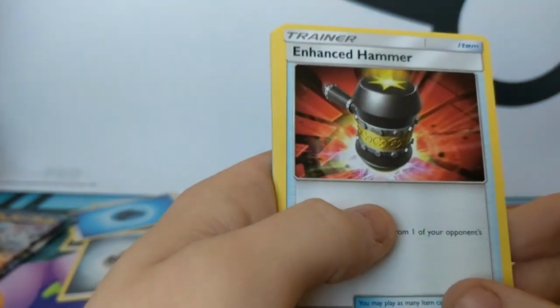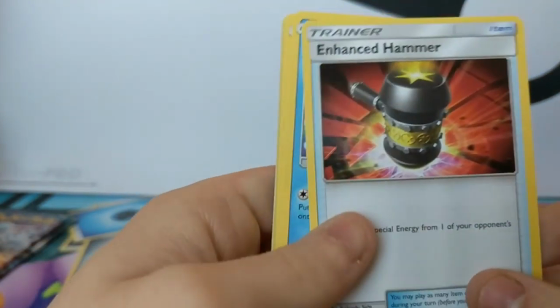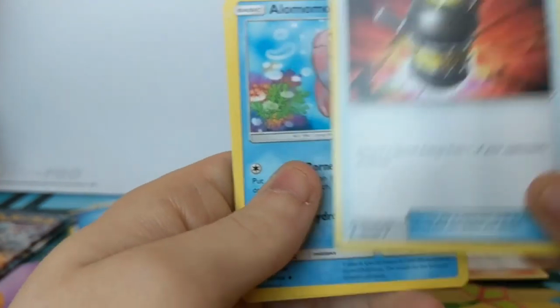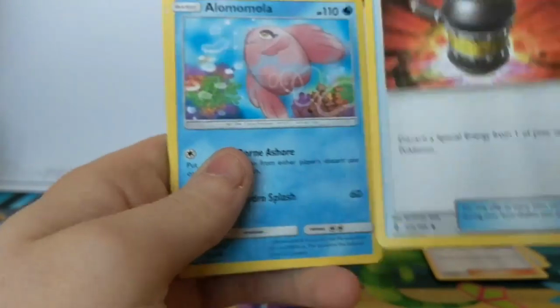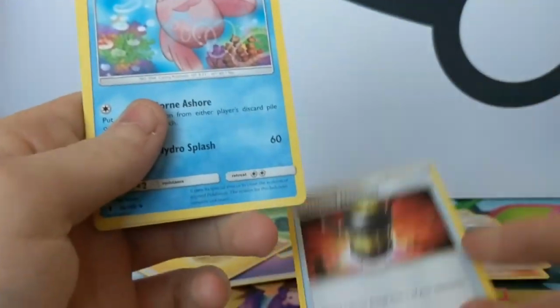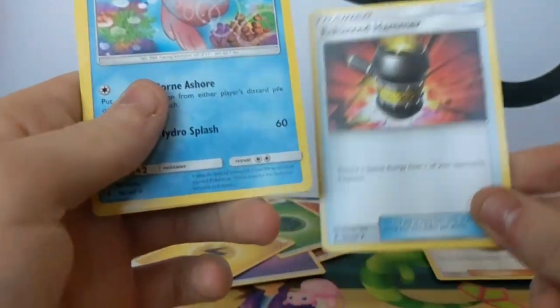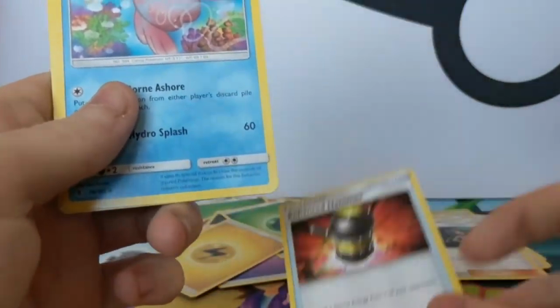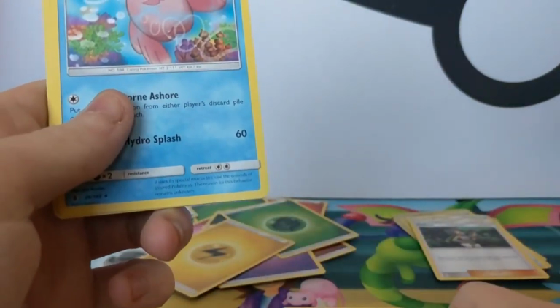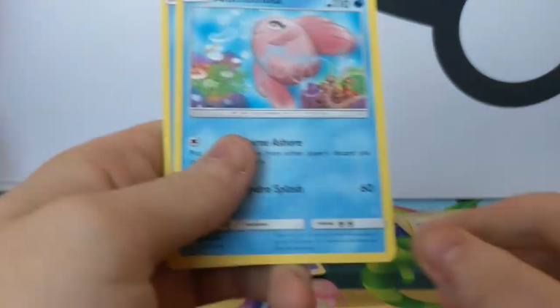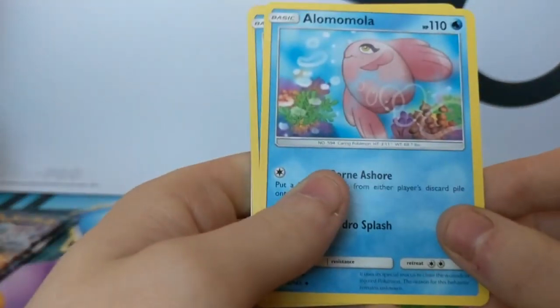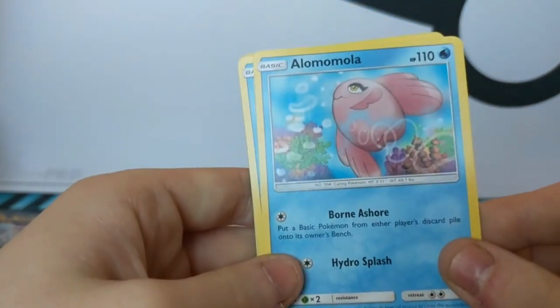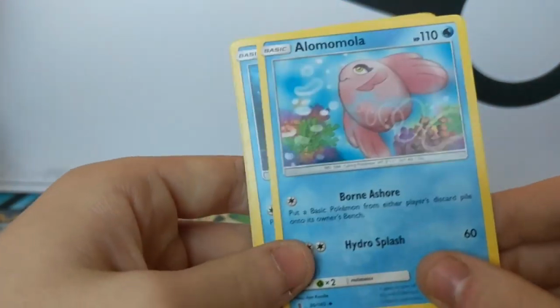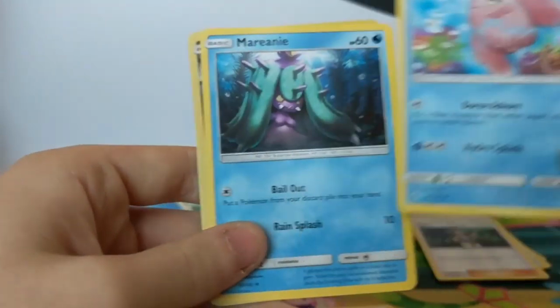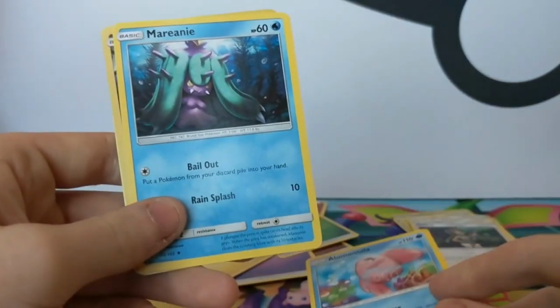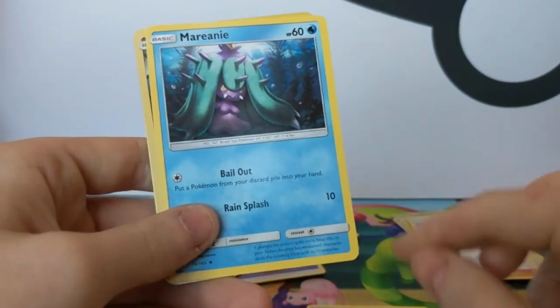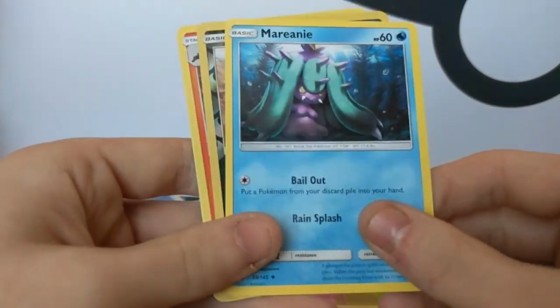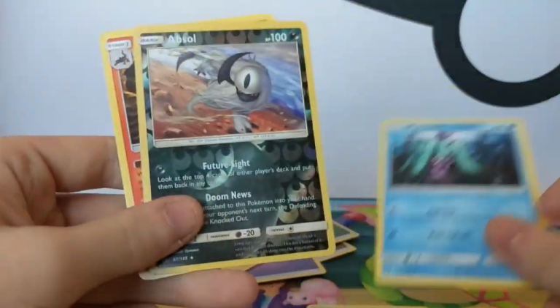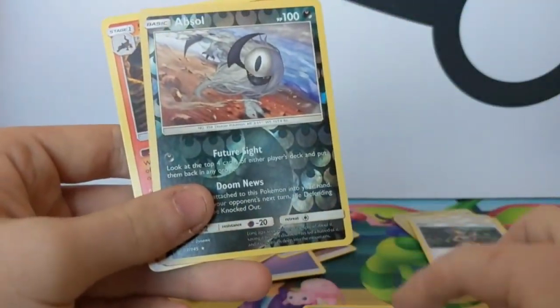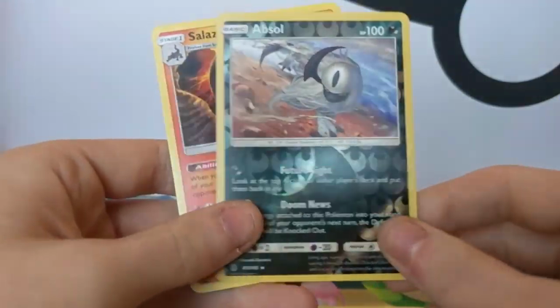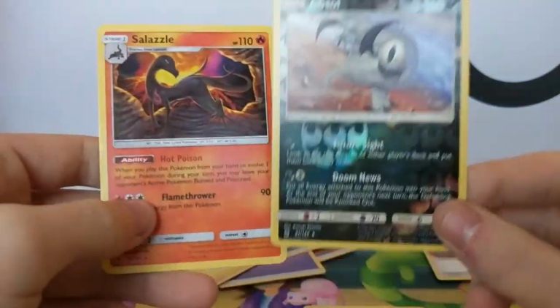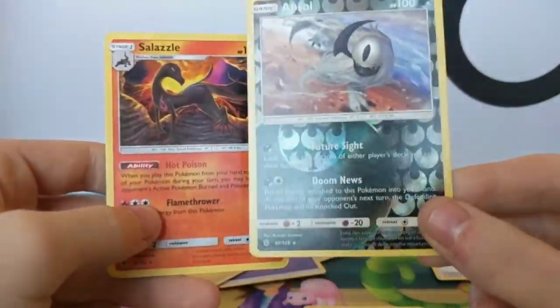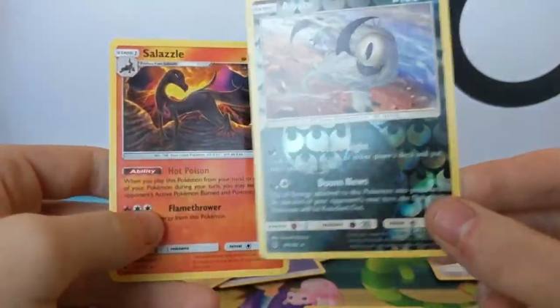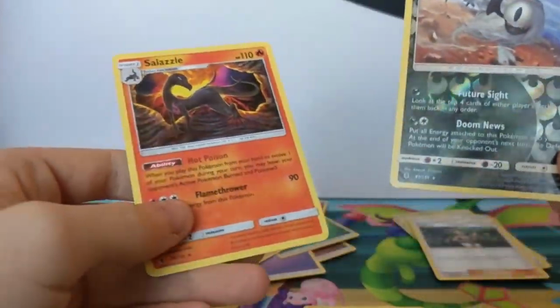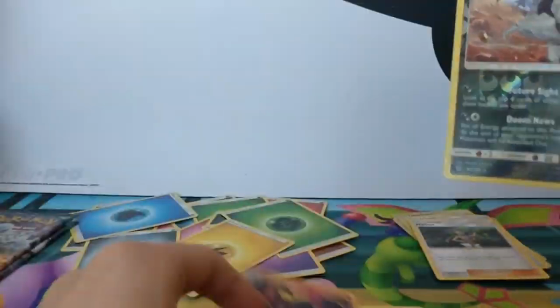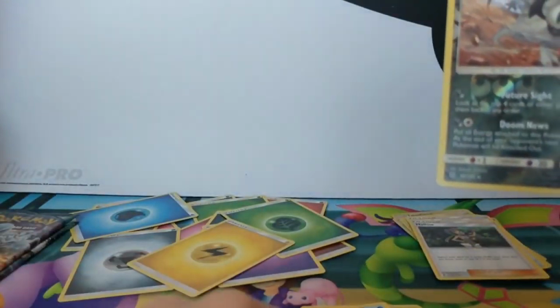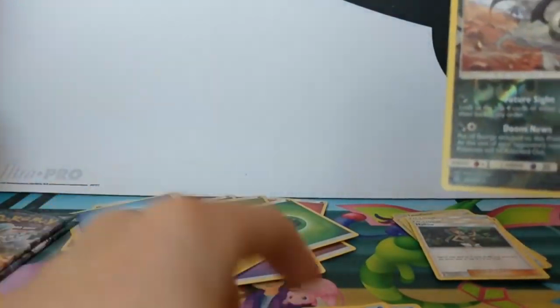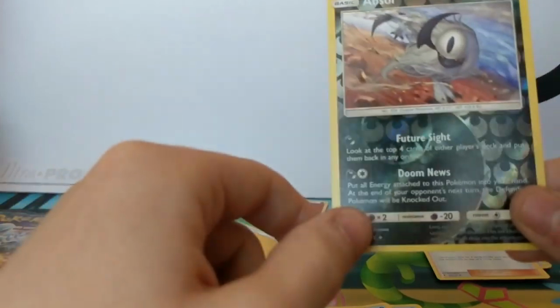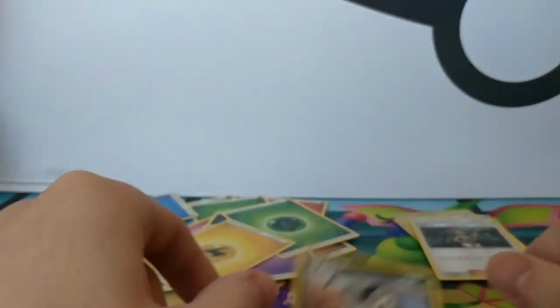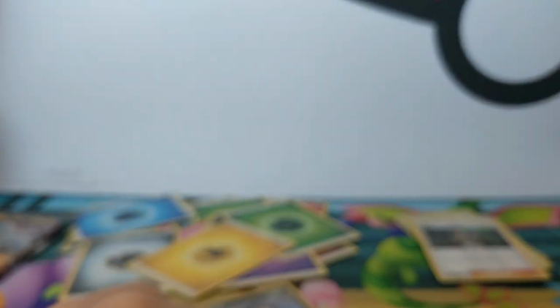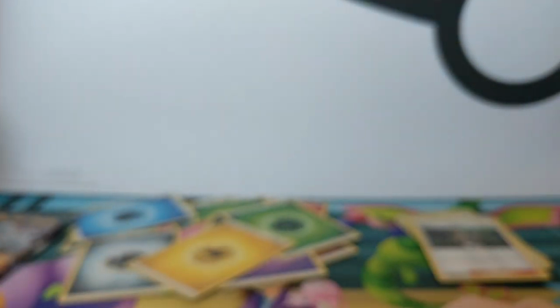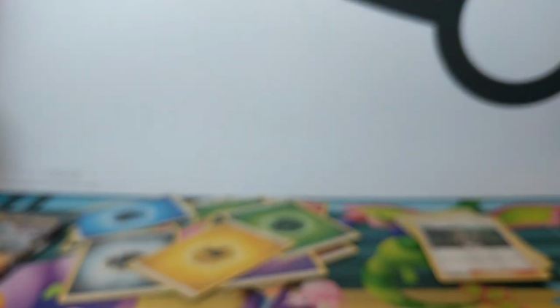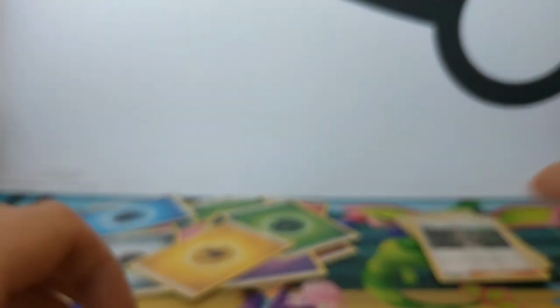Nice diamond! Yay. Good card - very good card. Because DCE is used a lot too much. Really. Reverse Absol - a very good Absol. That's just going over there, isn't it?